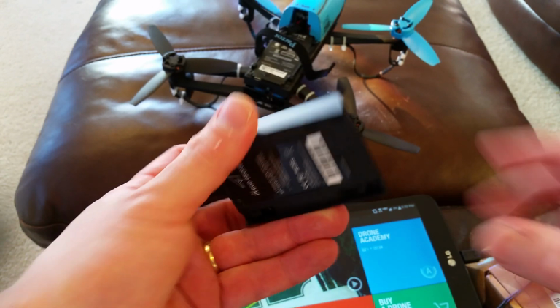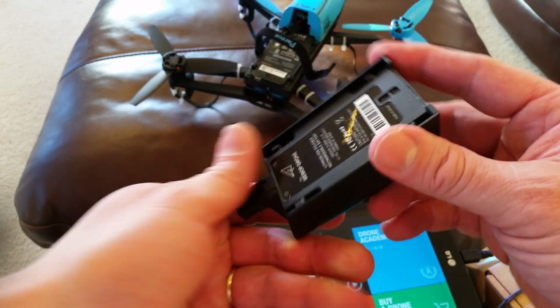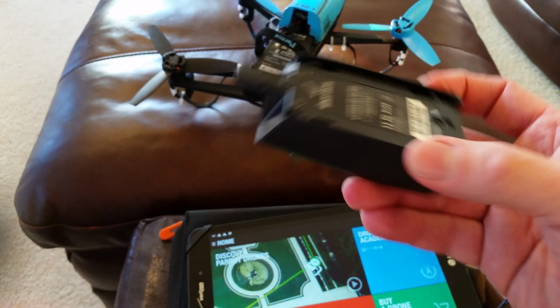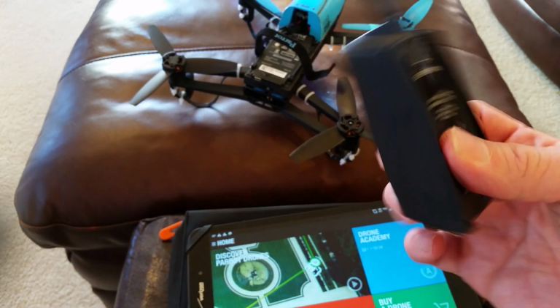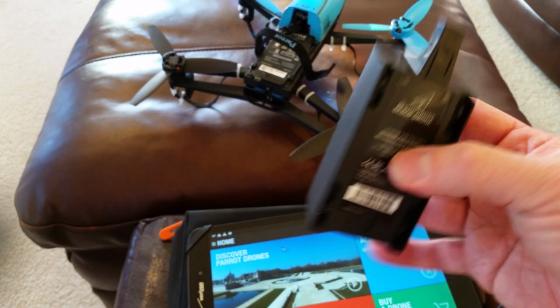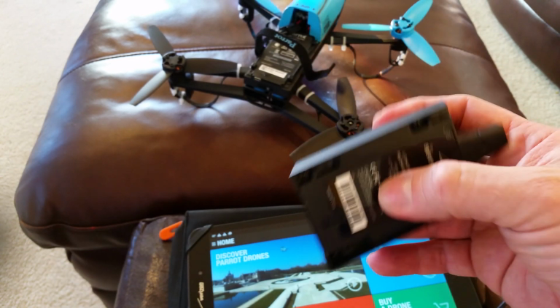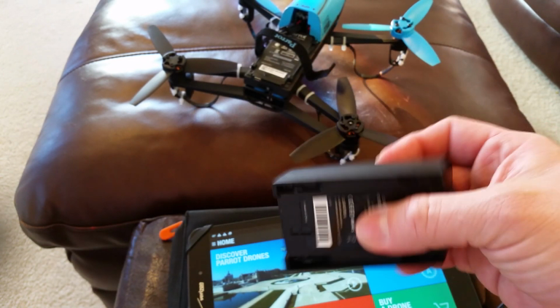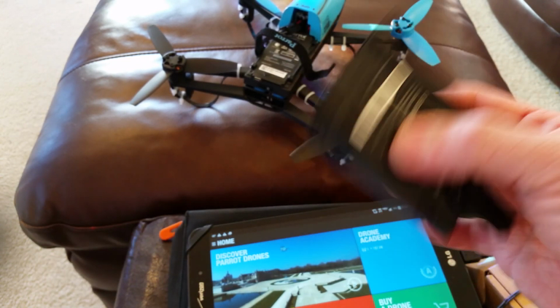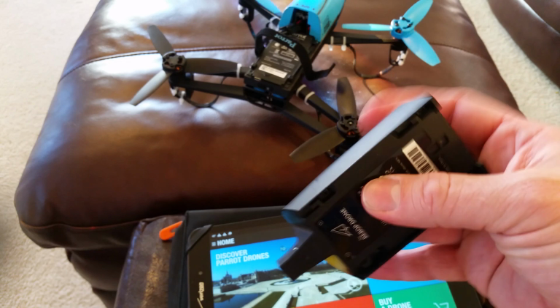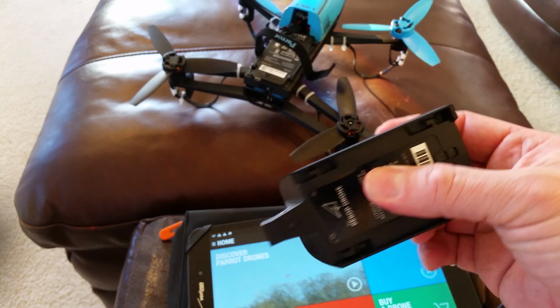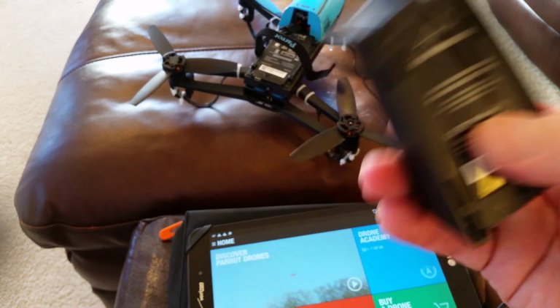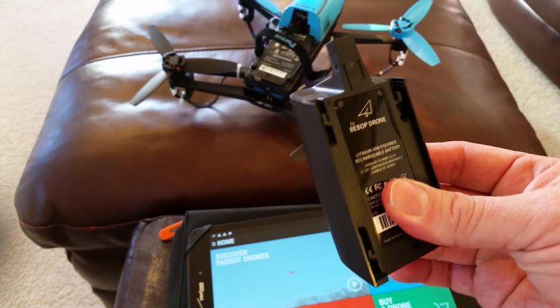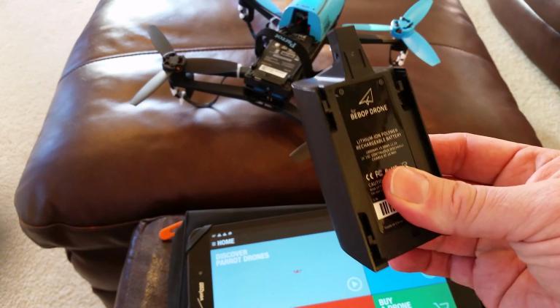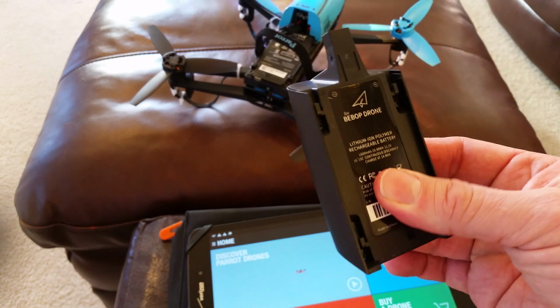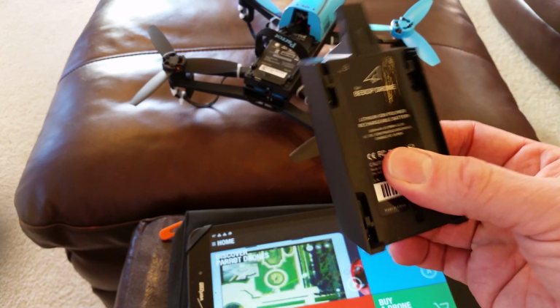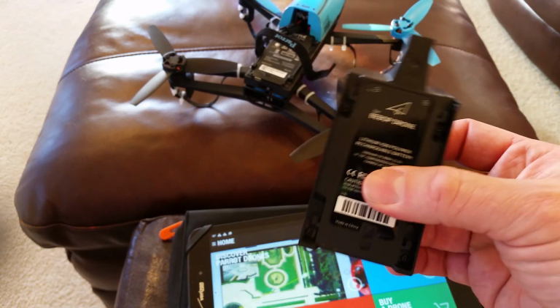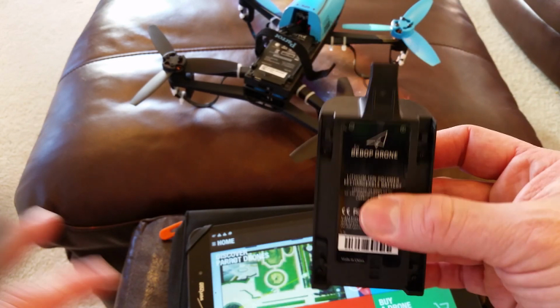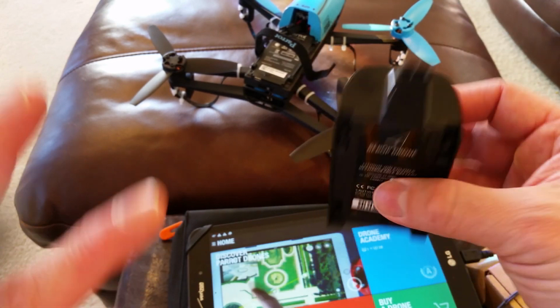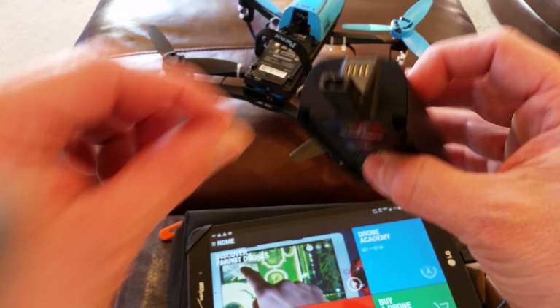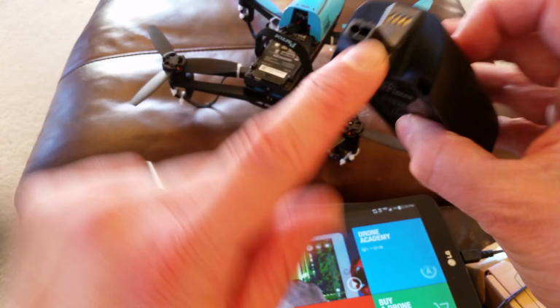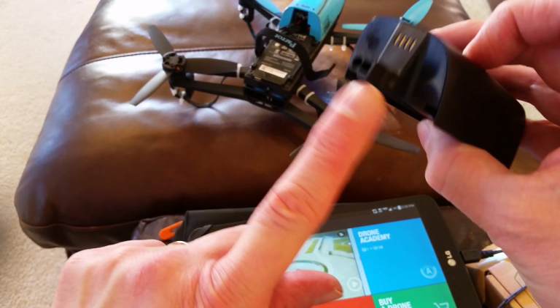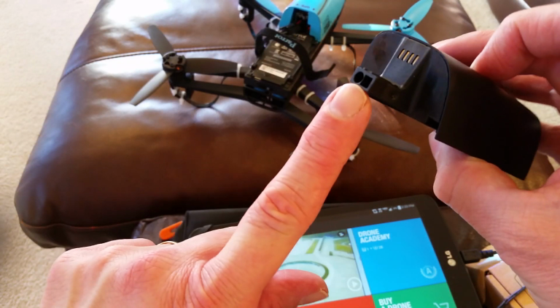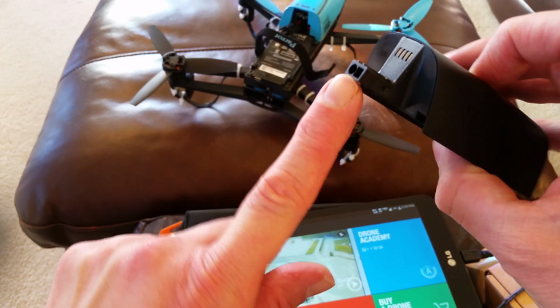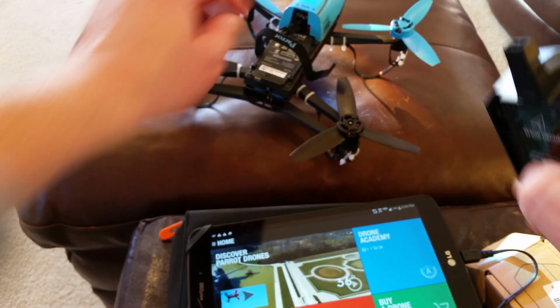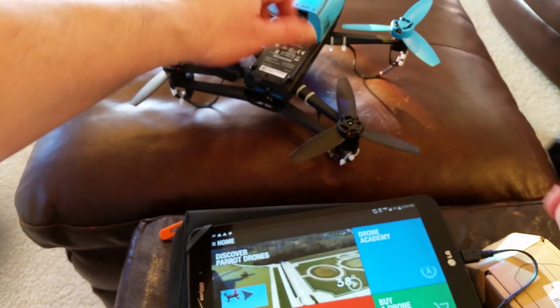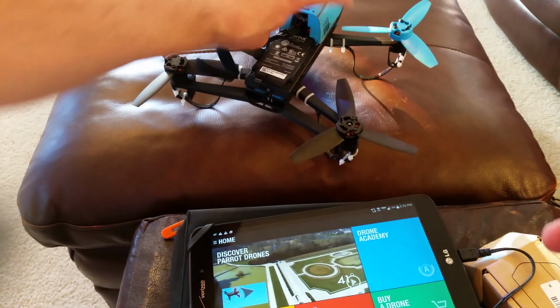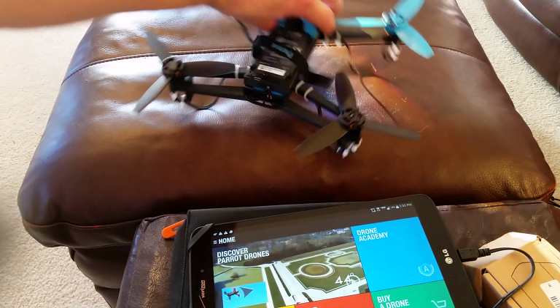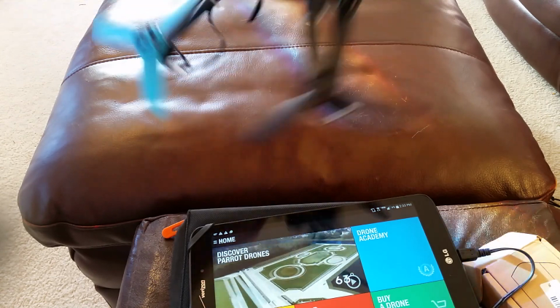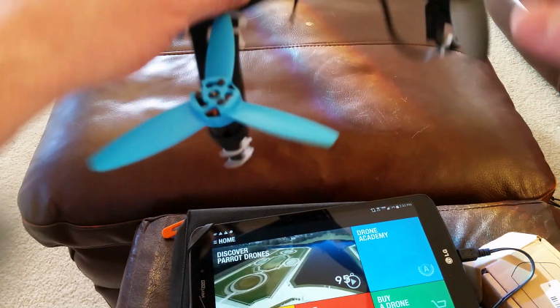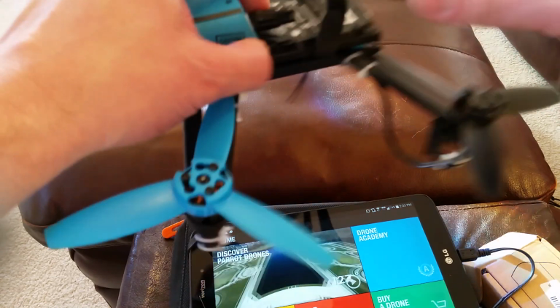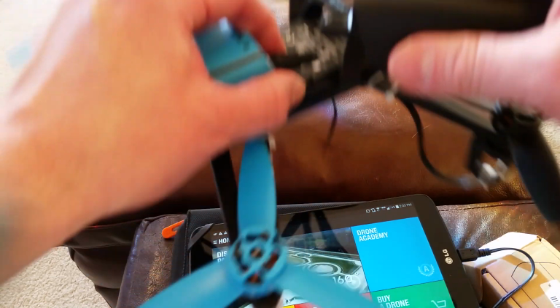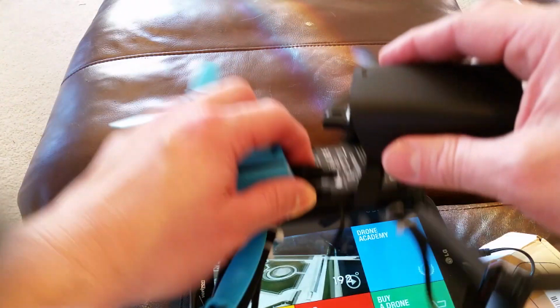I got this for only $20 and some change at Banggood.com. Now, if you buy this, it's going to be tight, but it does fit fully.